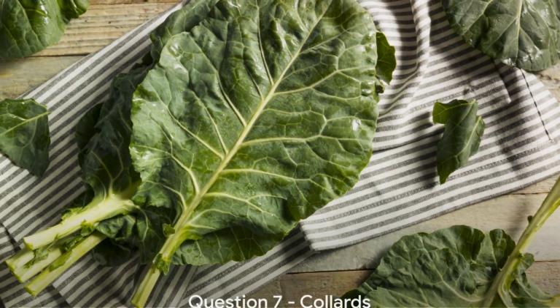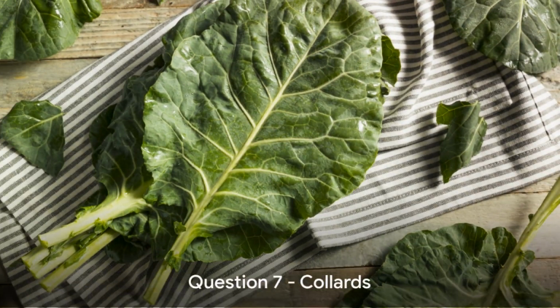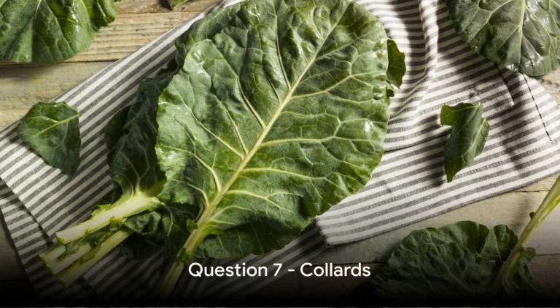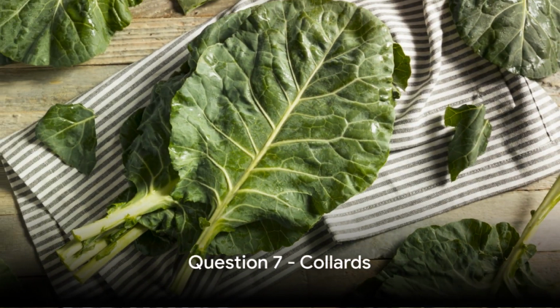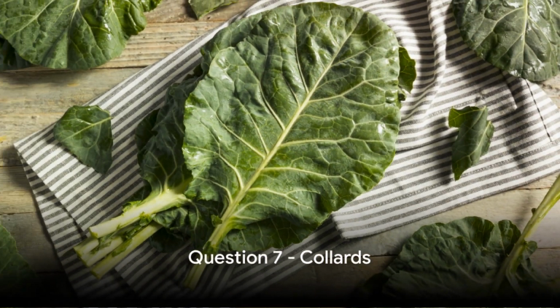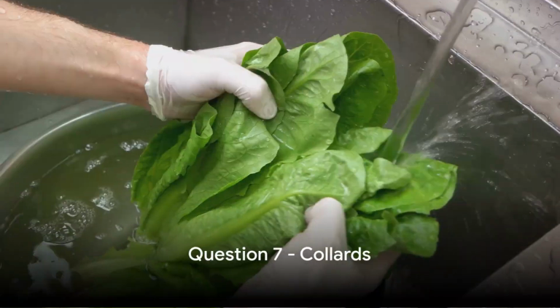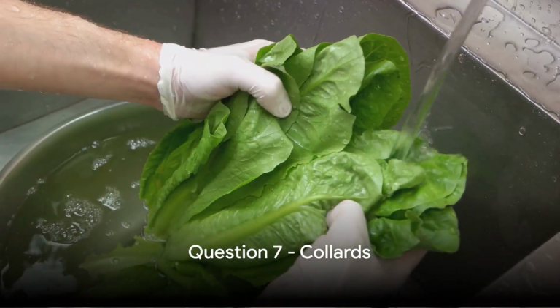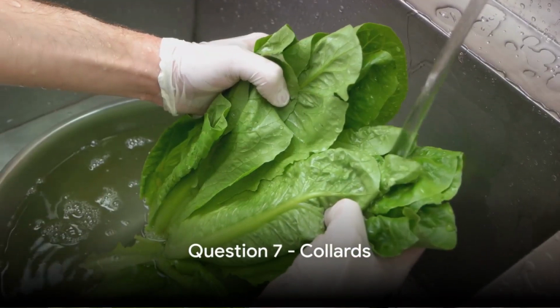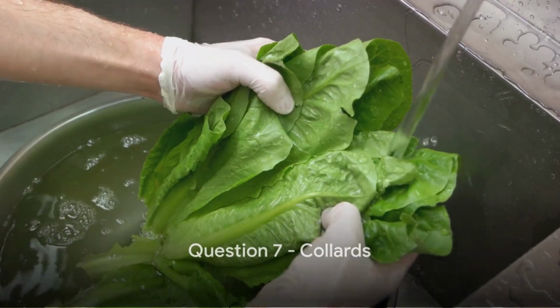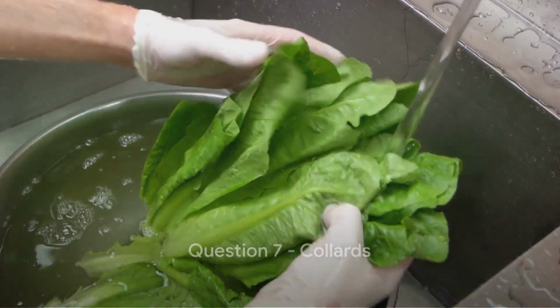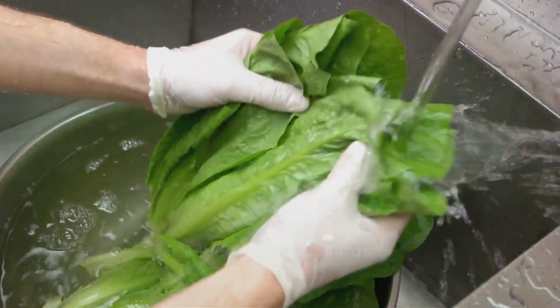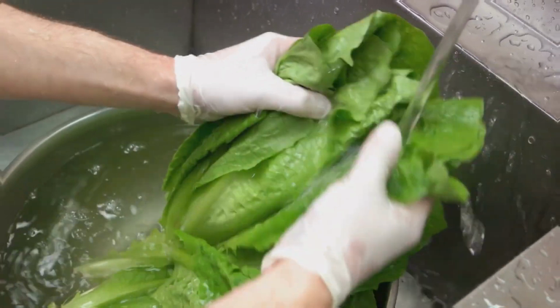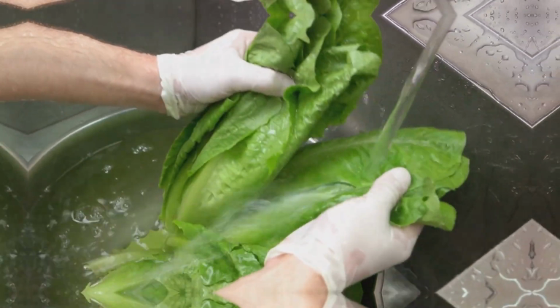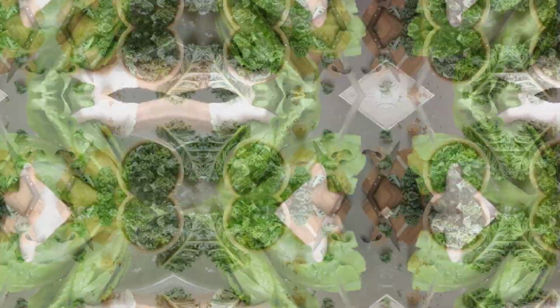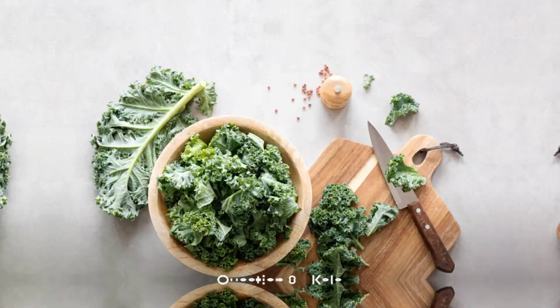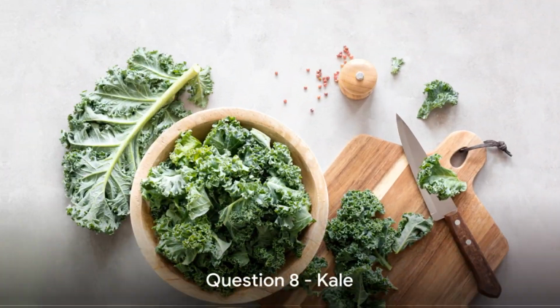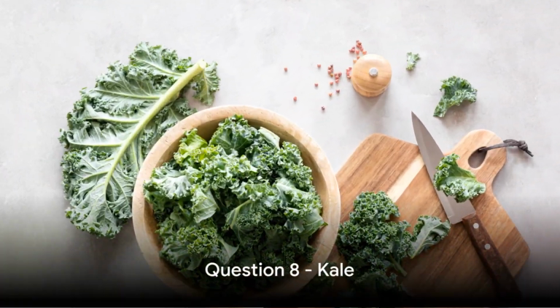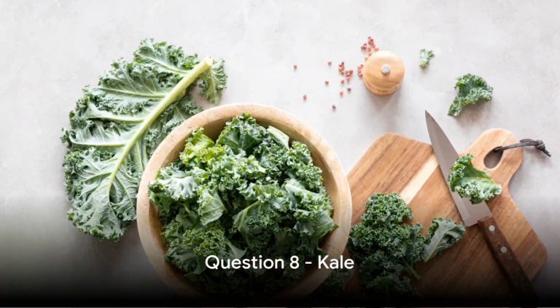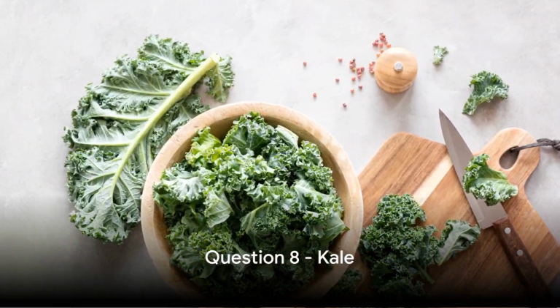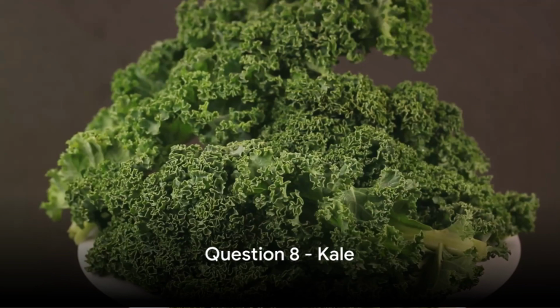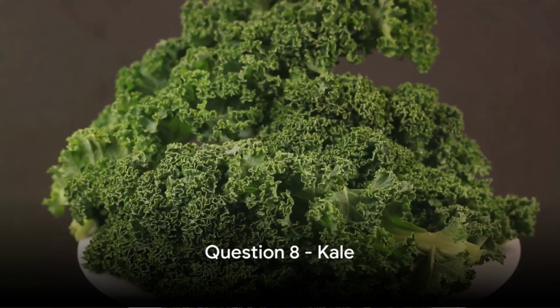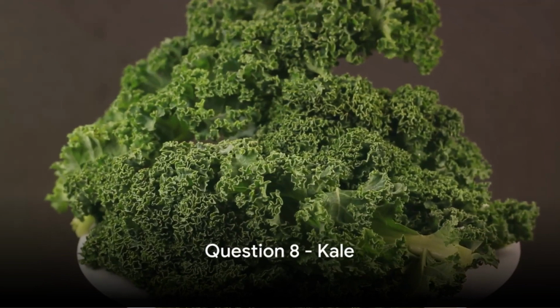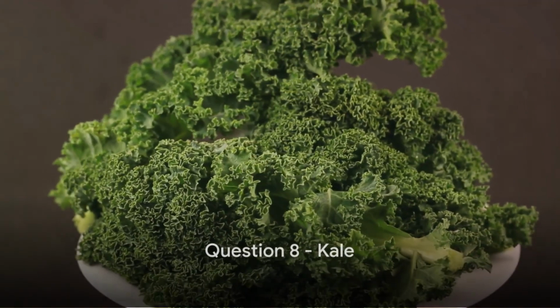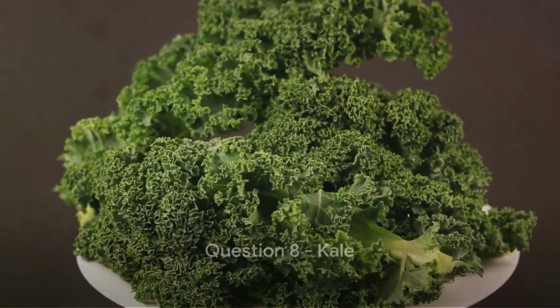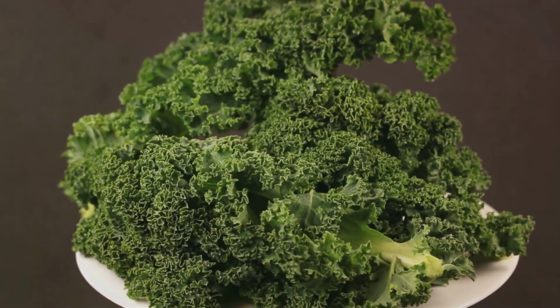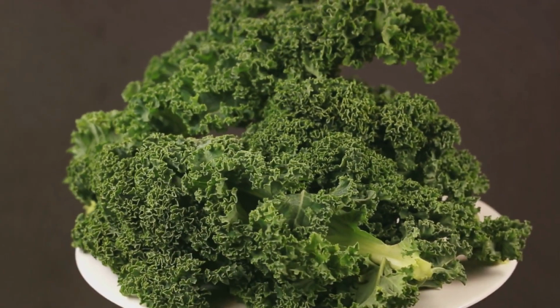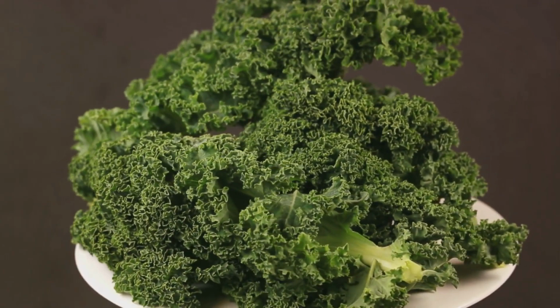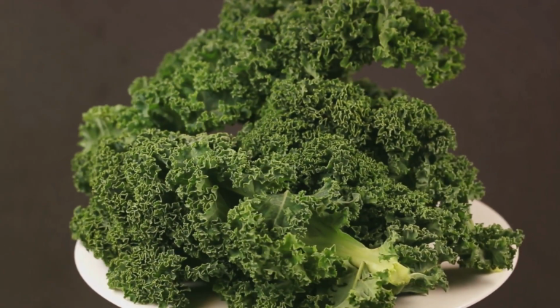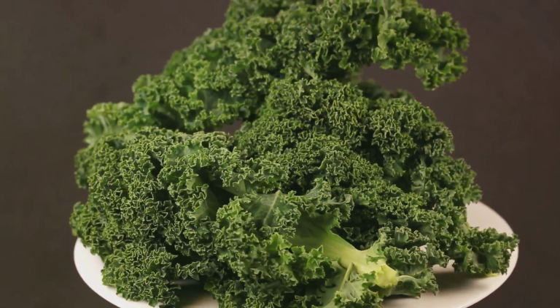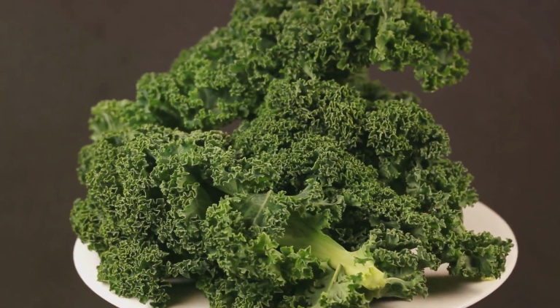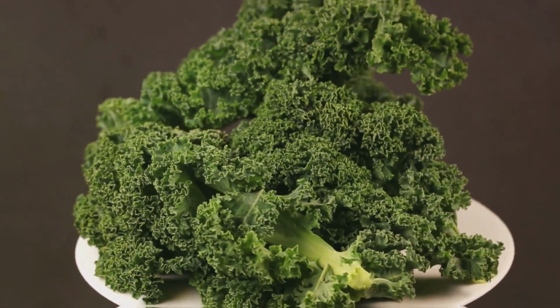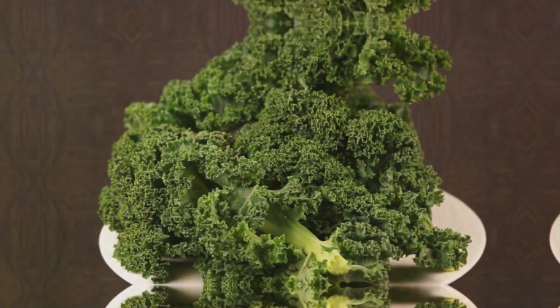Question 7: Collards, a southern favorite — do they have lectin? True or false, make your choice. Here's question 8: Kale, the superfood of the decade — is it lectin-free? True or false, take your best guess.